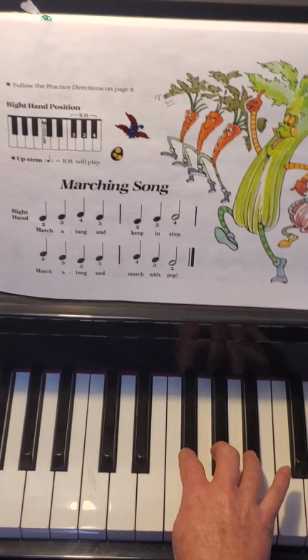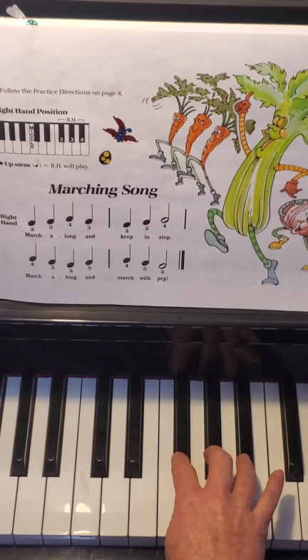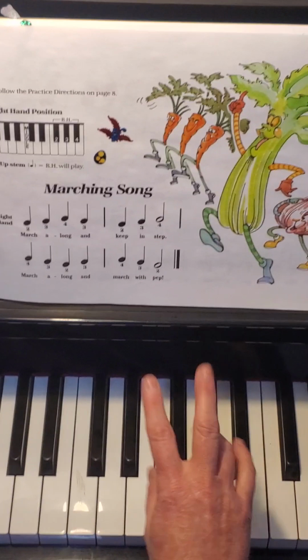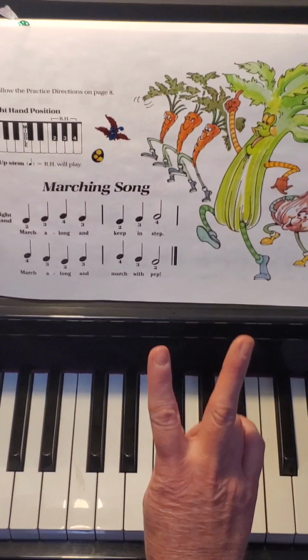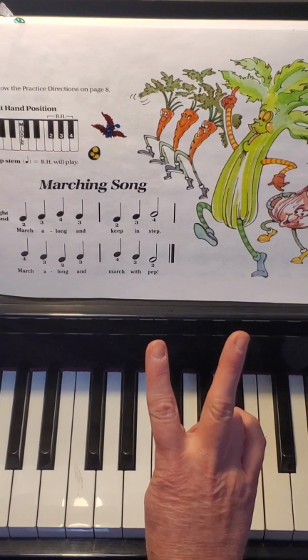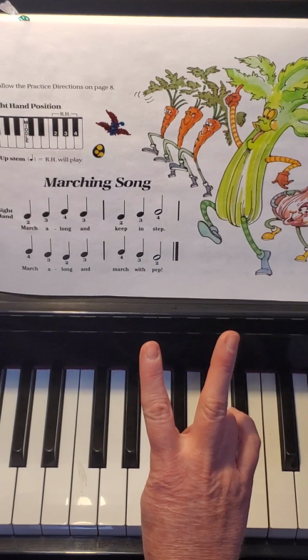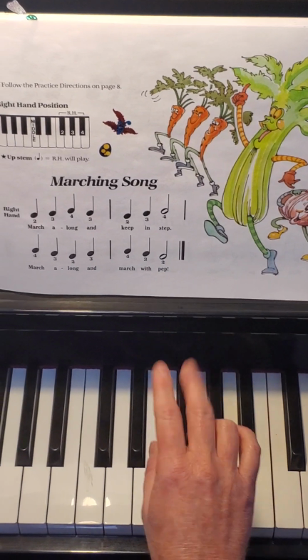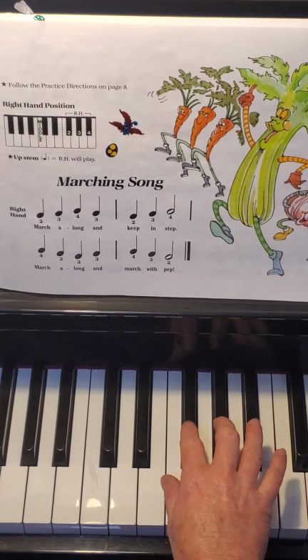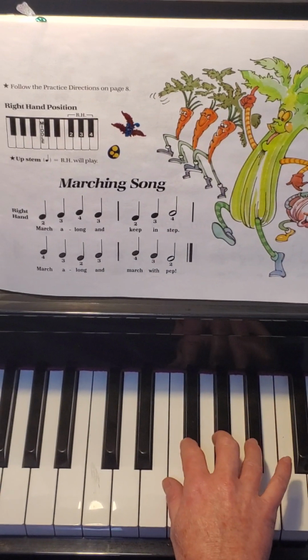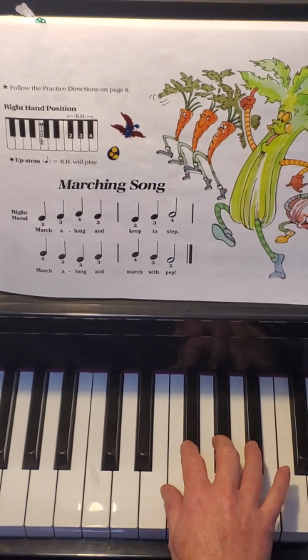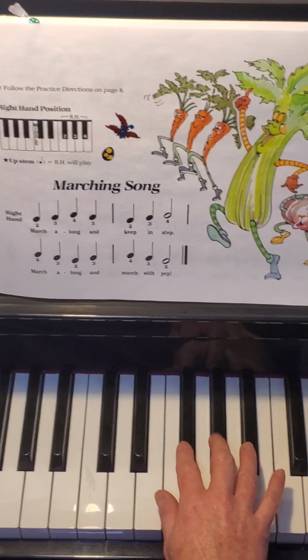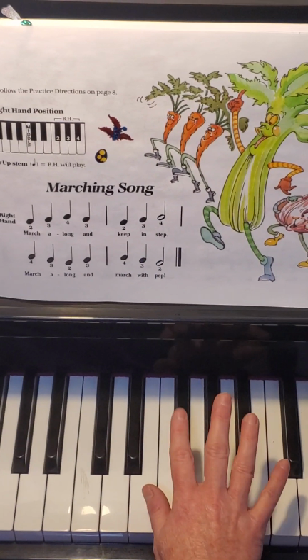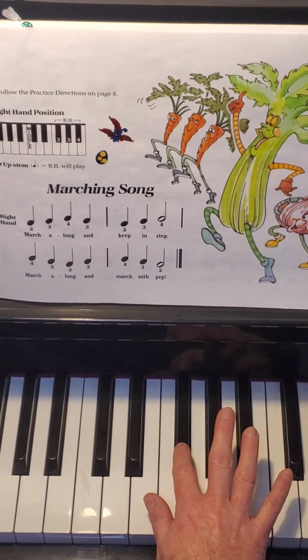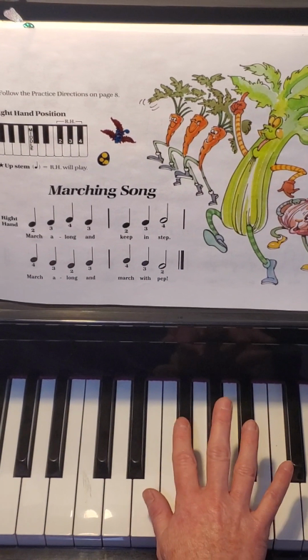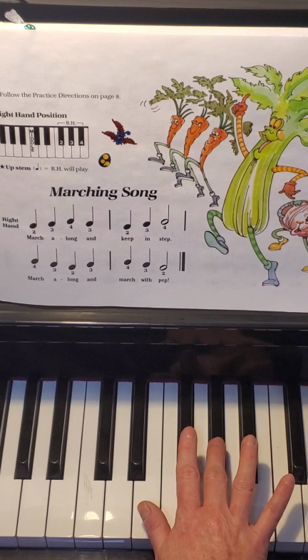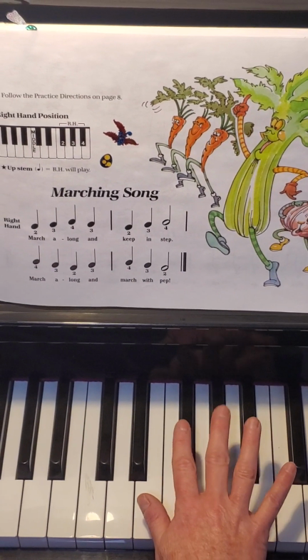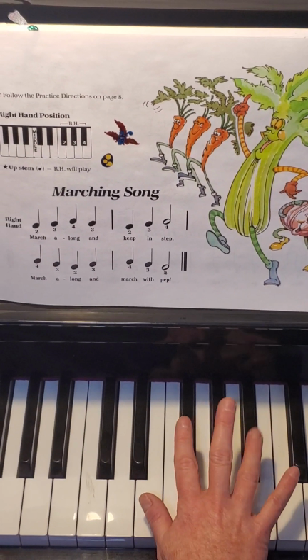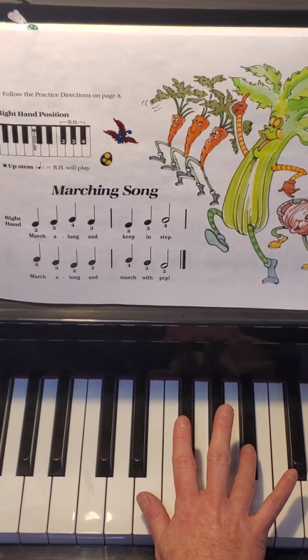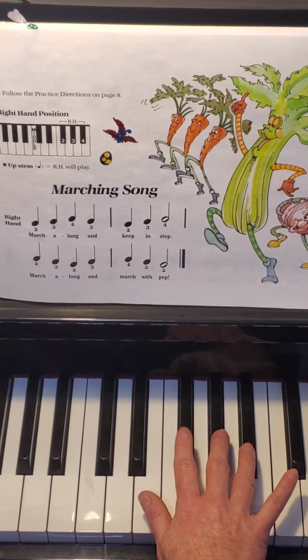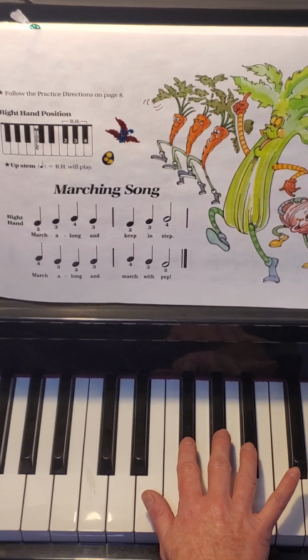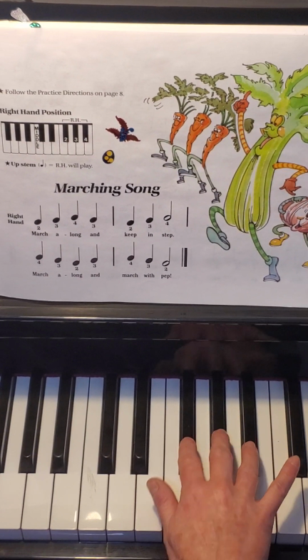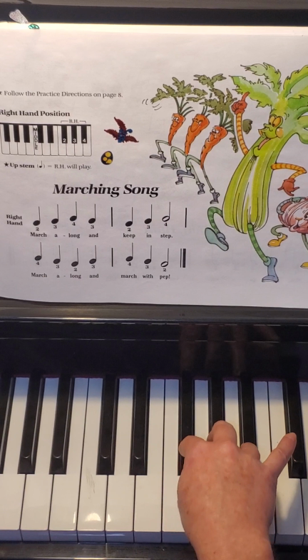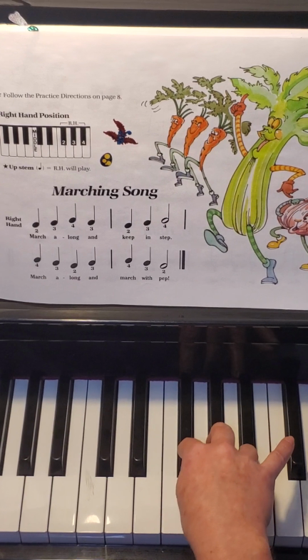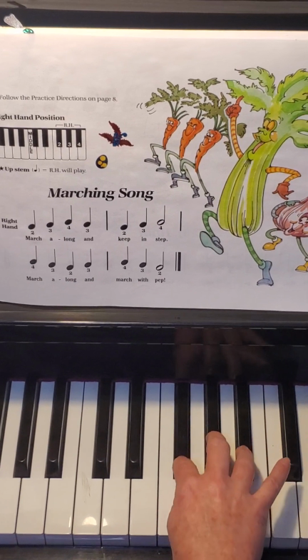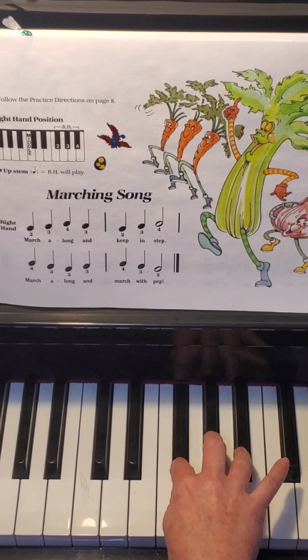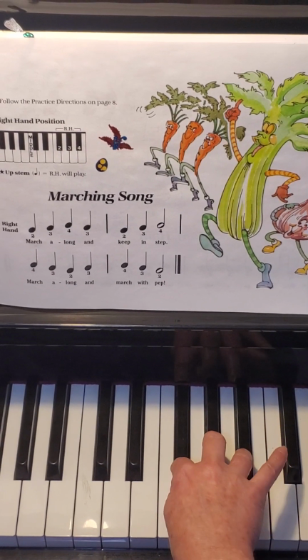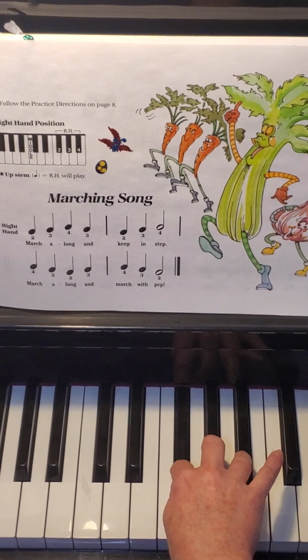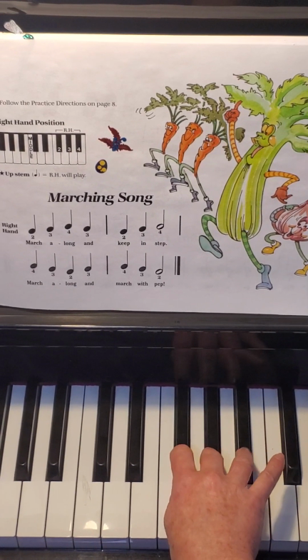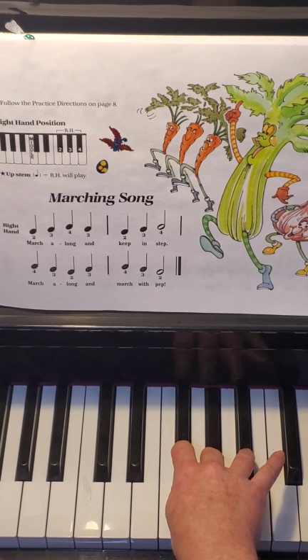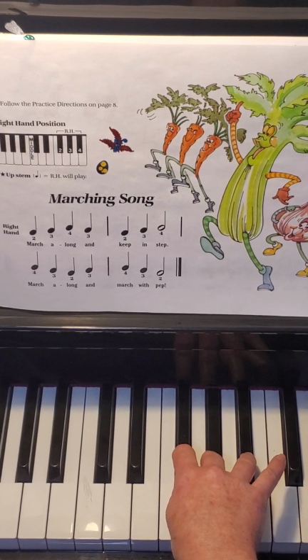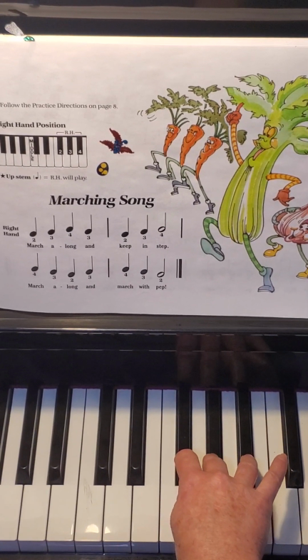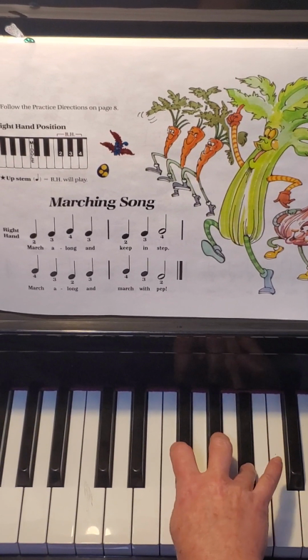Let's go to the second measure. The second measure is pointer, middle, ring. So it goes: pointer, middle, ring.